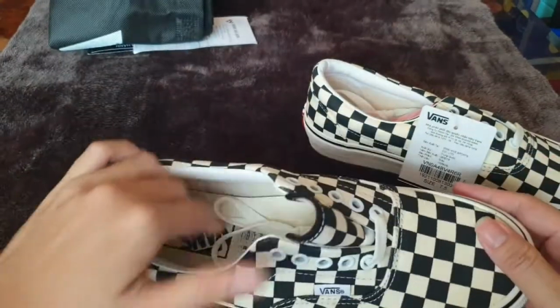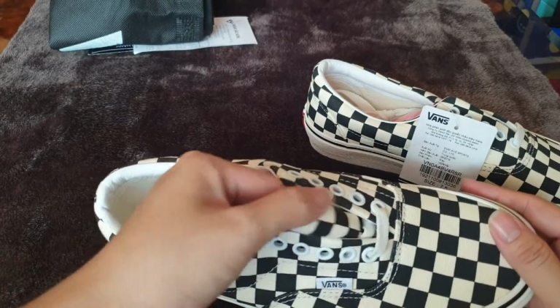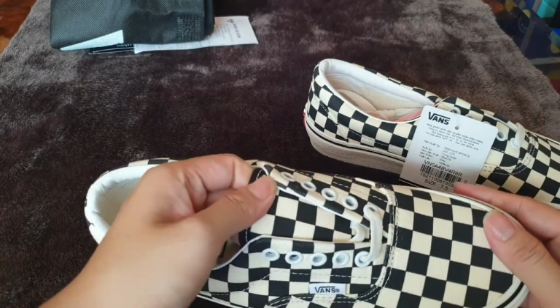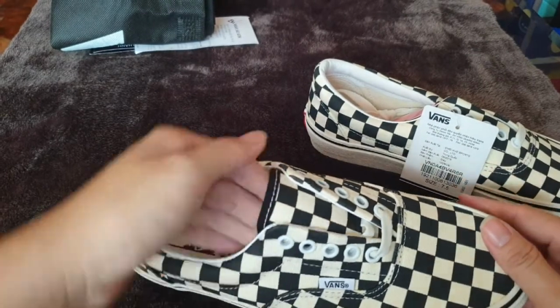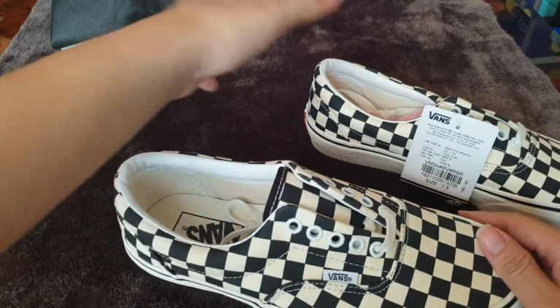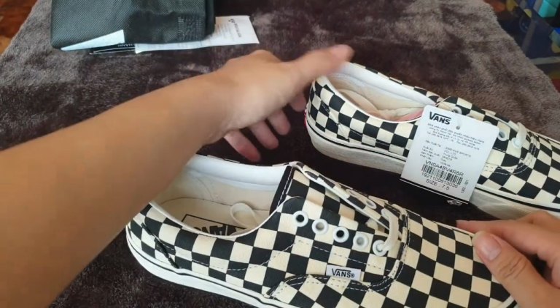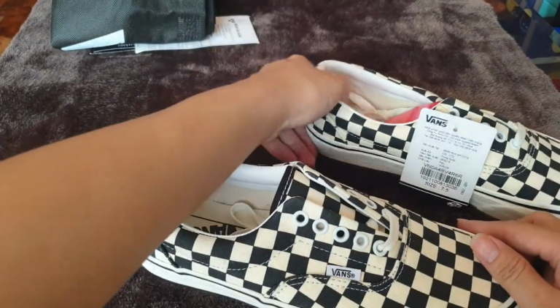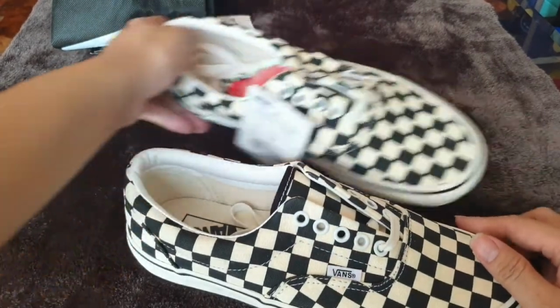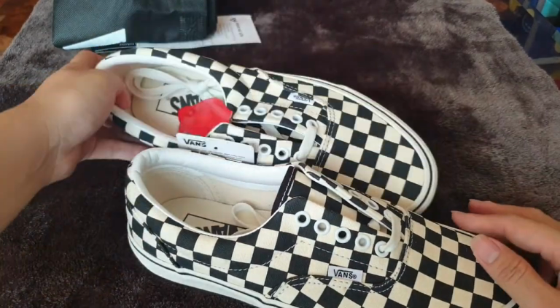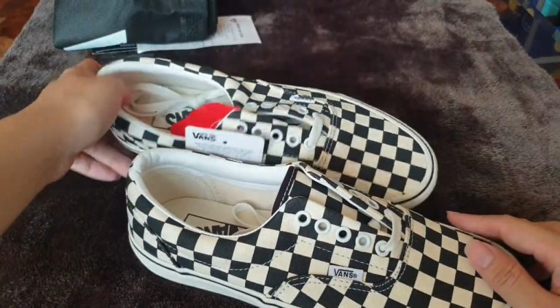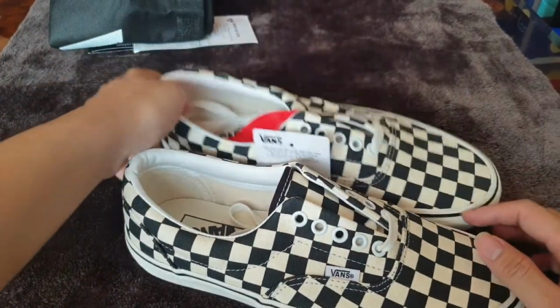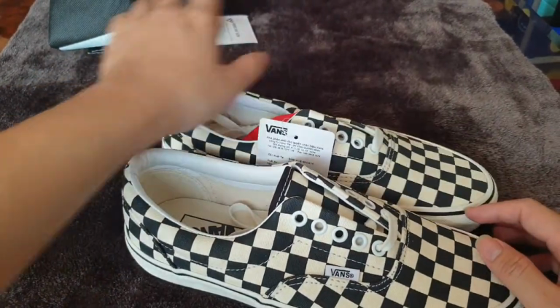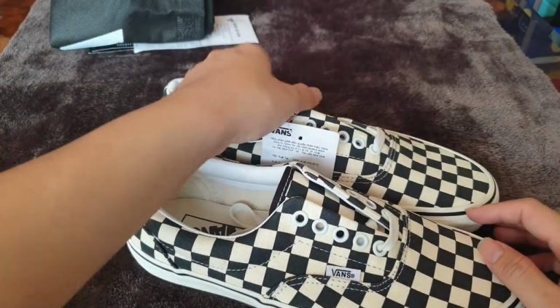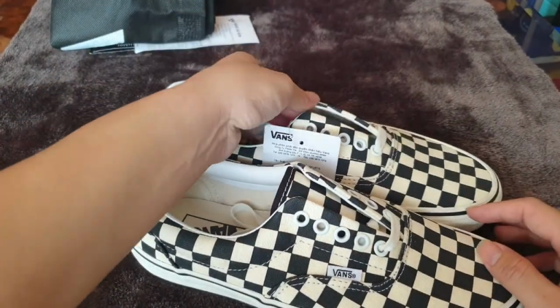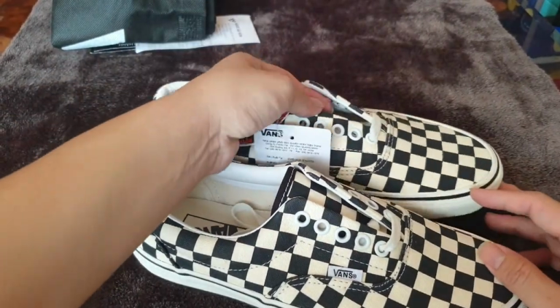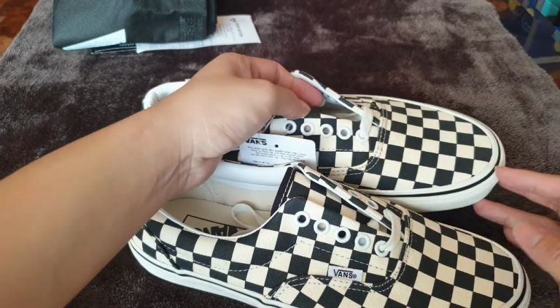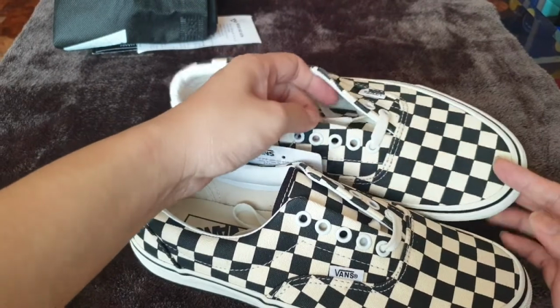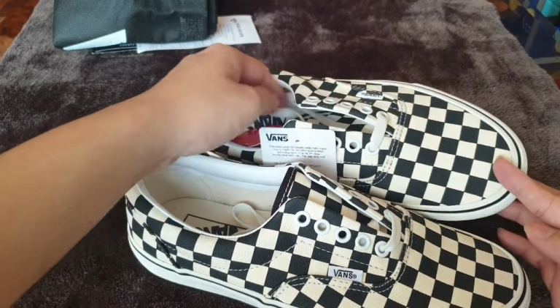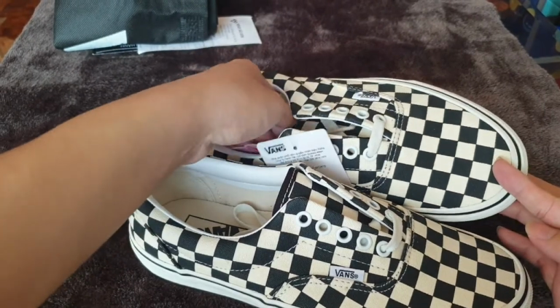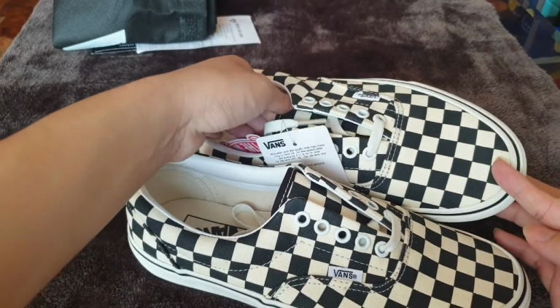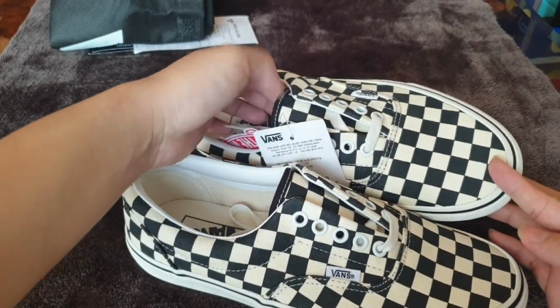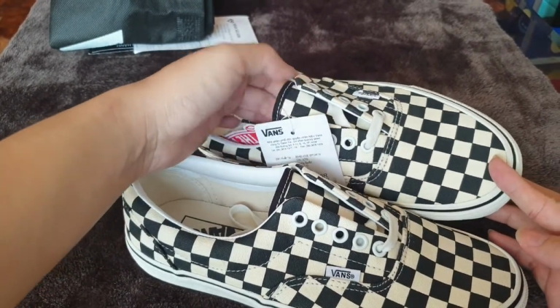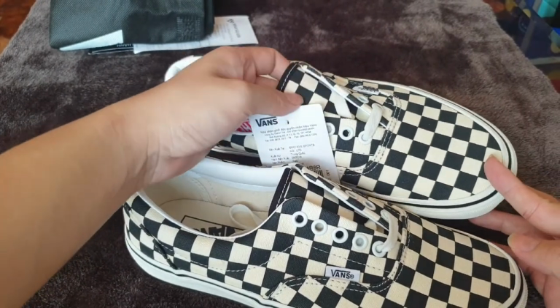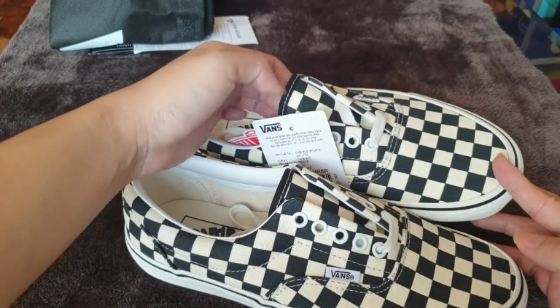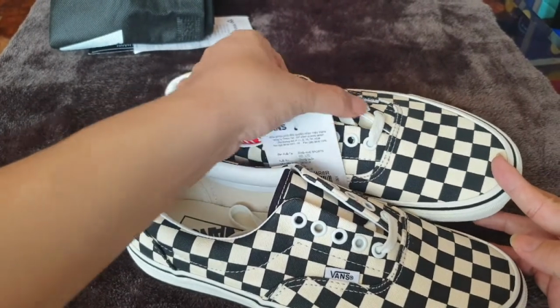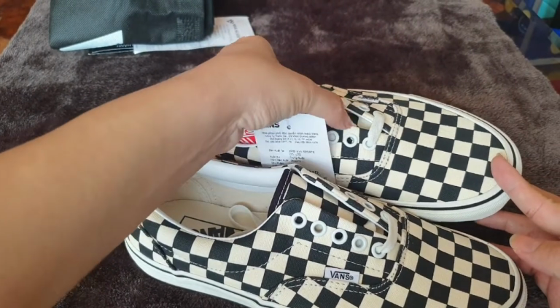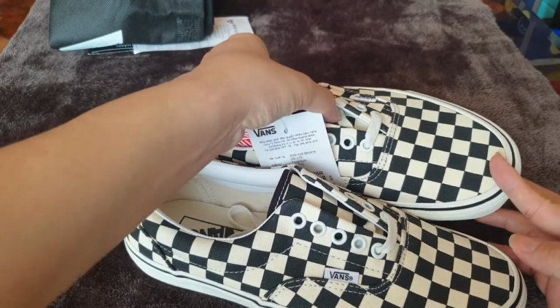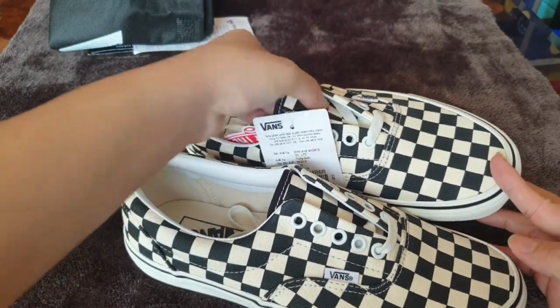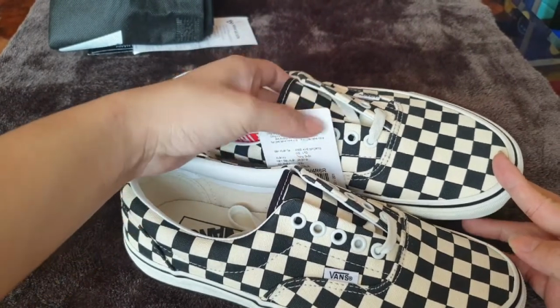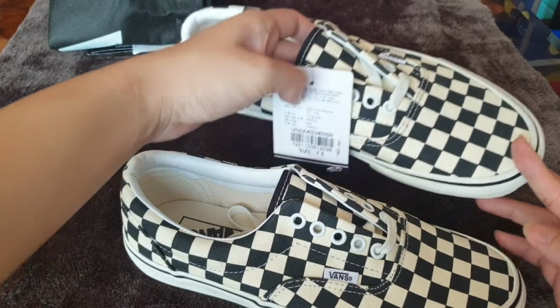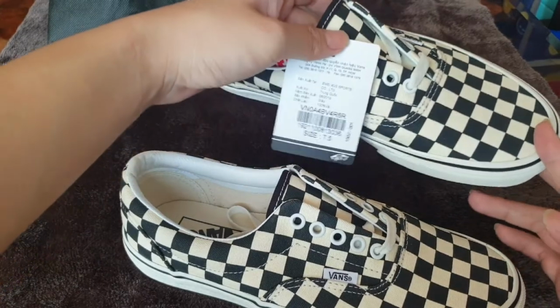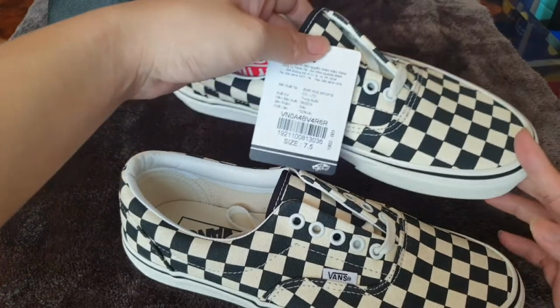The lace being hidden under the shoe is a signal that this is completely new. Sometimes when you buy a box and open it and you see that the lace is already out, that means someone has already tried the shoes on.